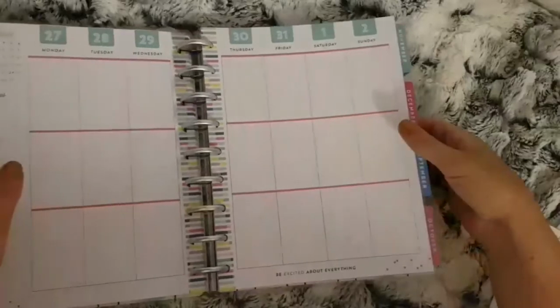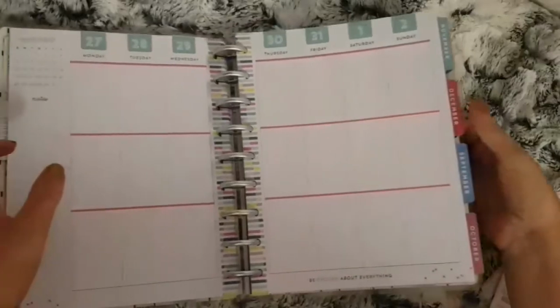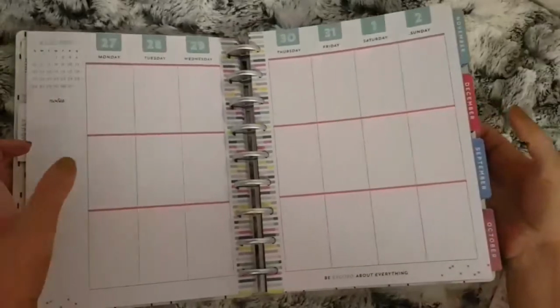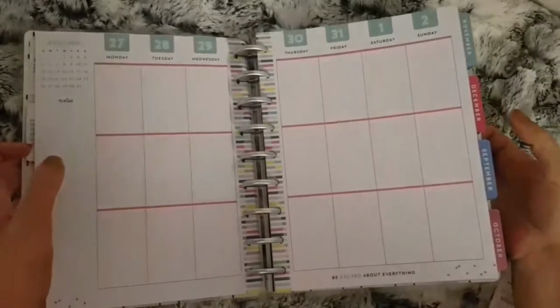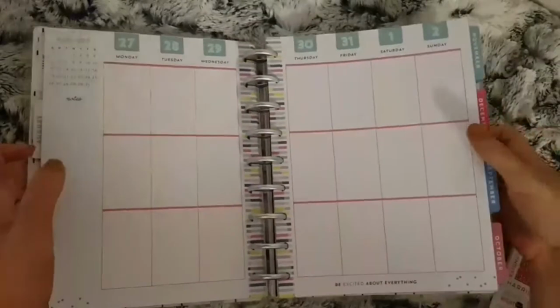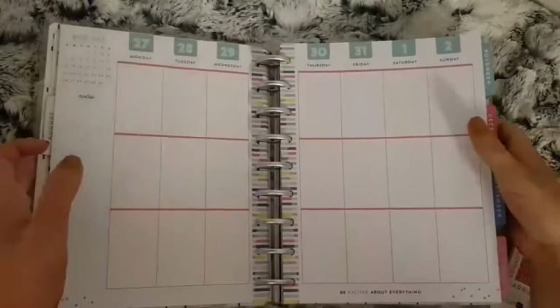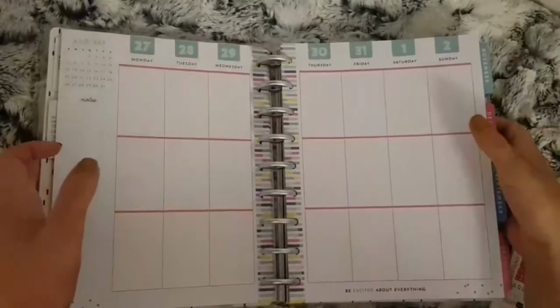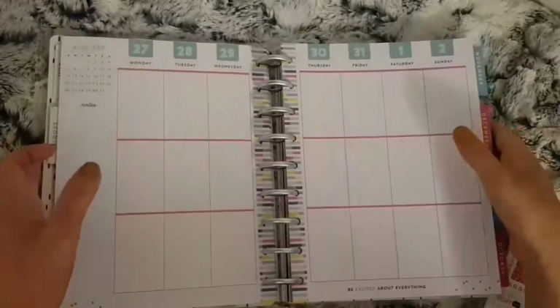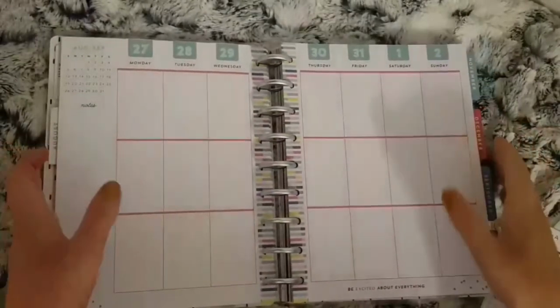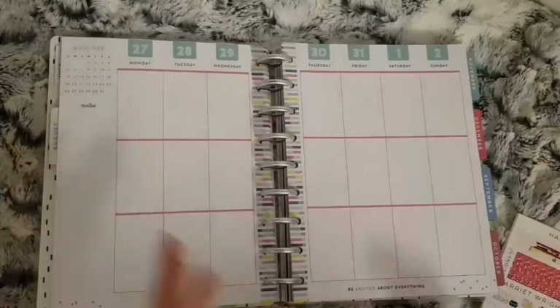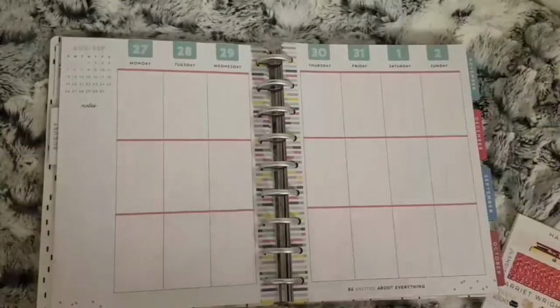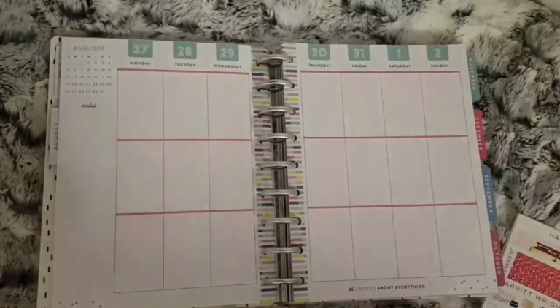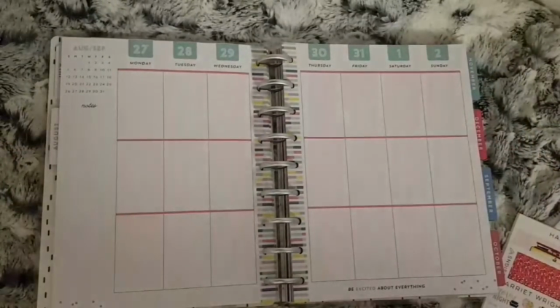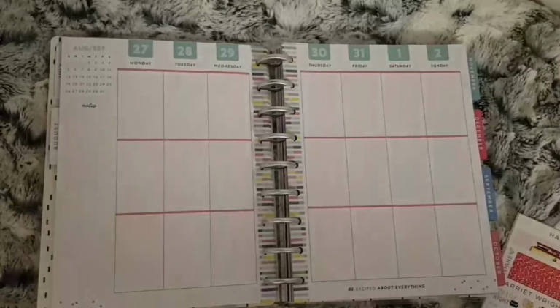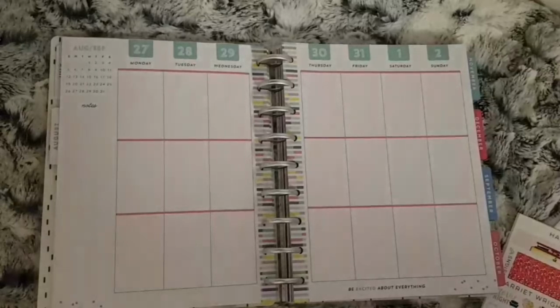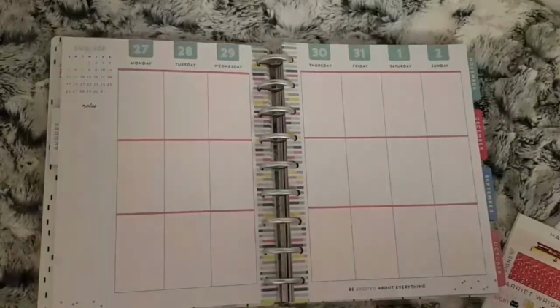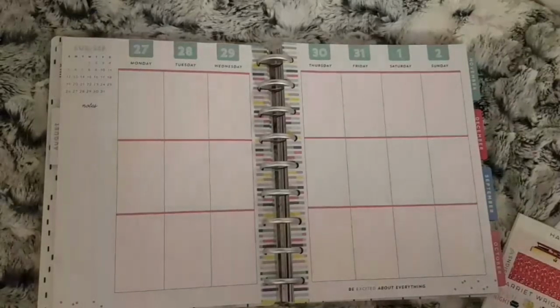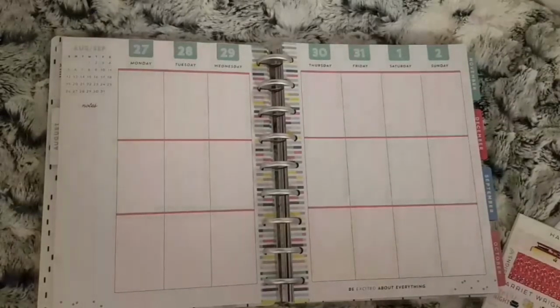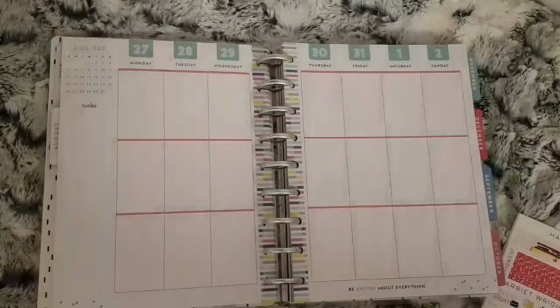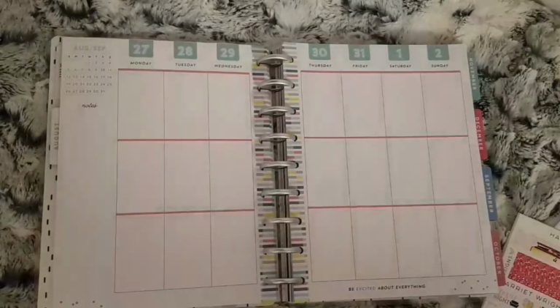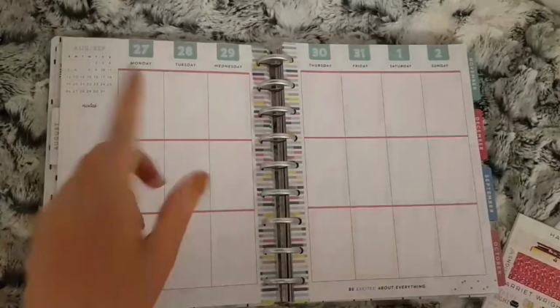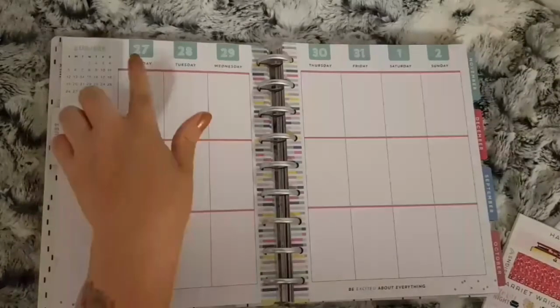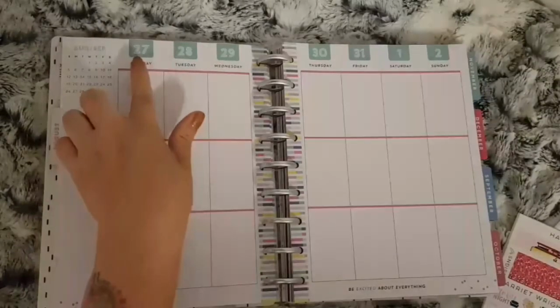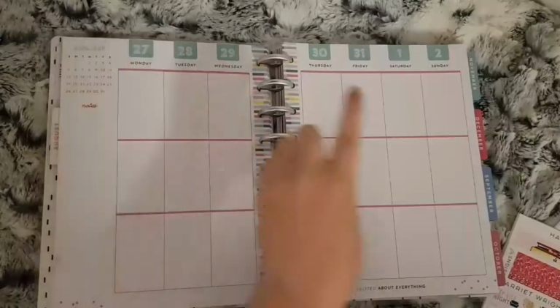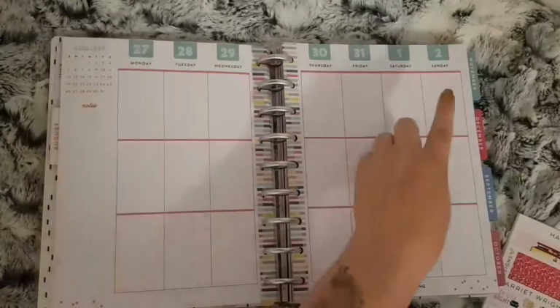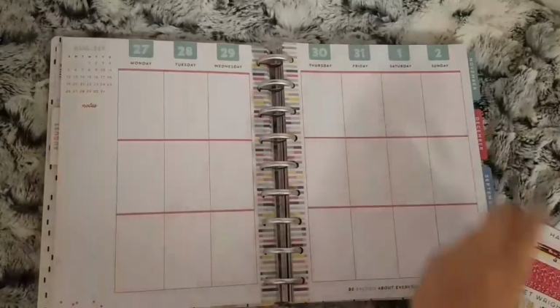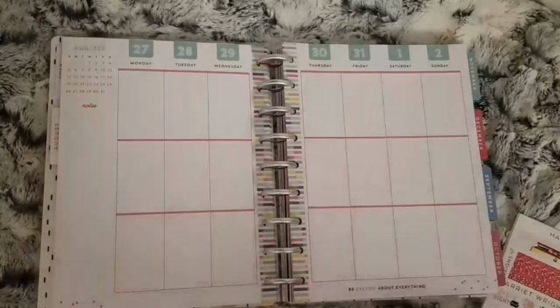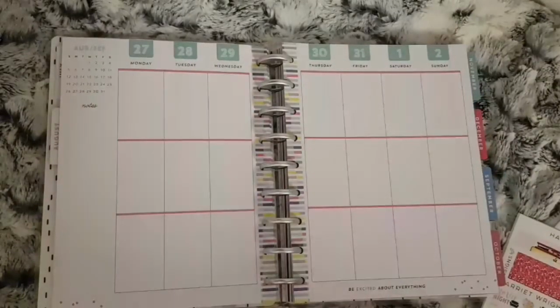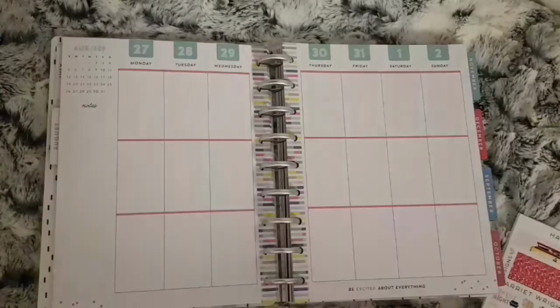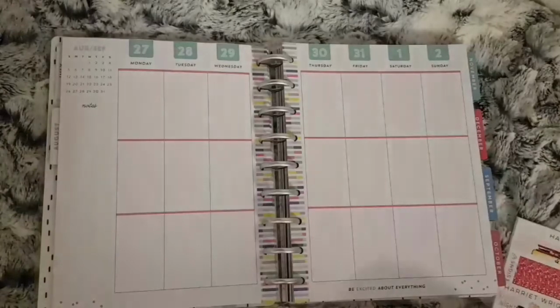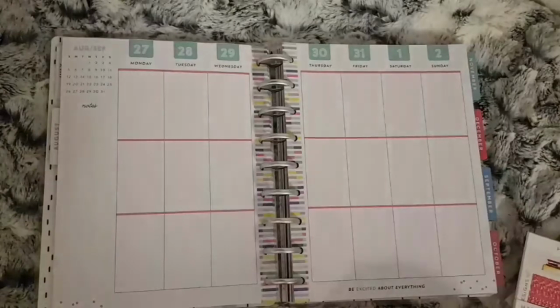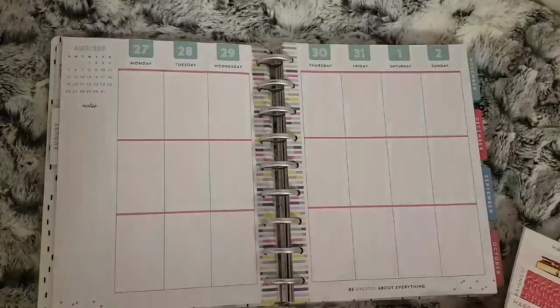Hi everybody and welcome to another Monday Plan With Me. This week I'm going to be planning from August 27th to the 2nd of September.